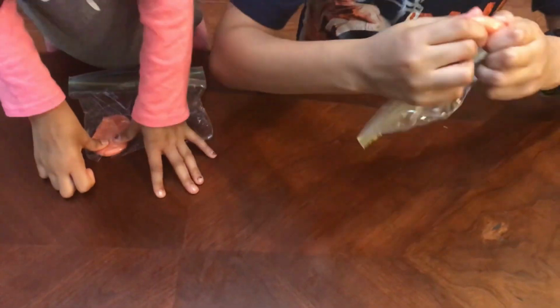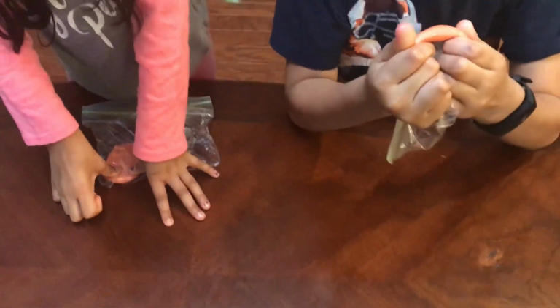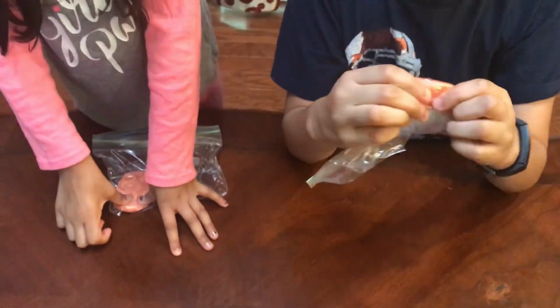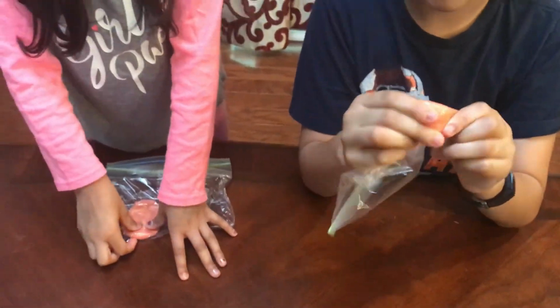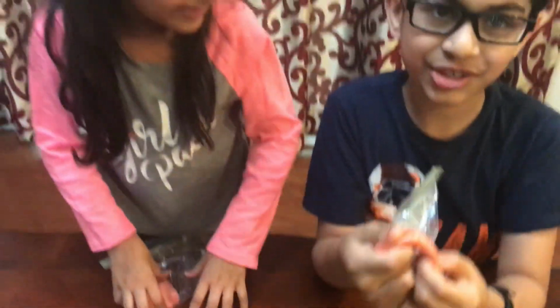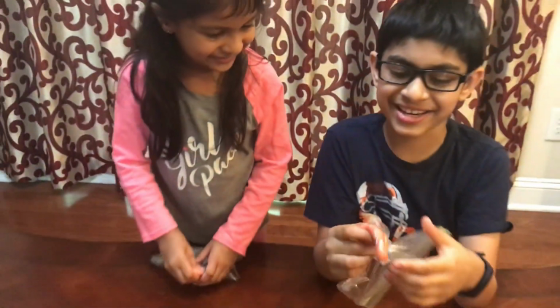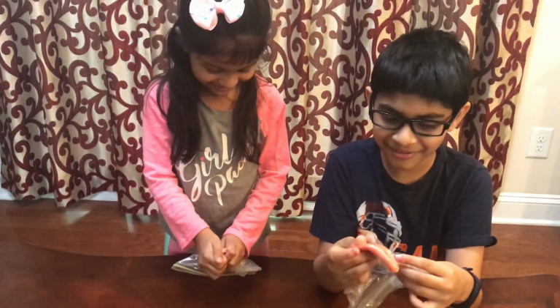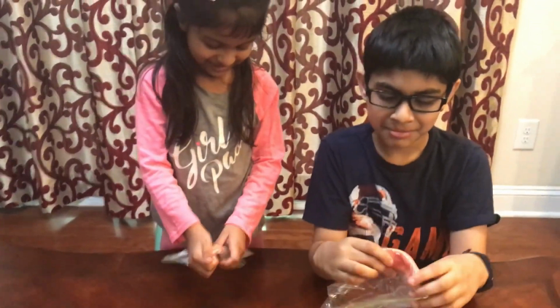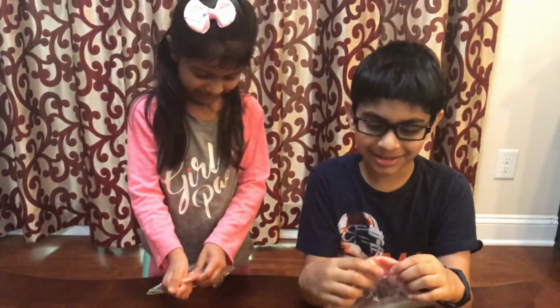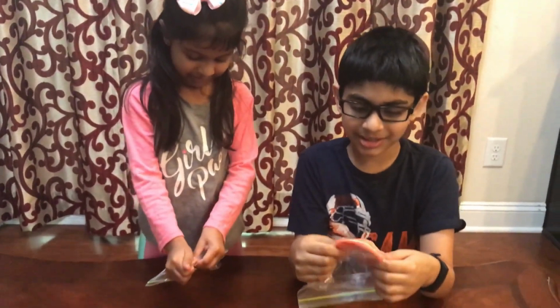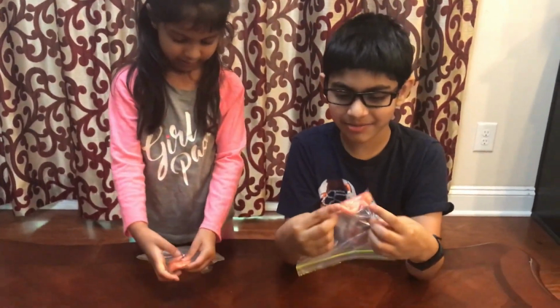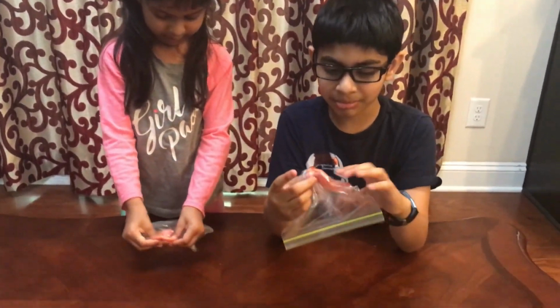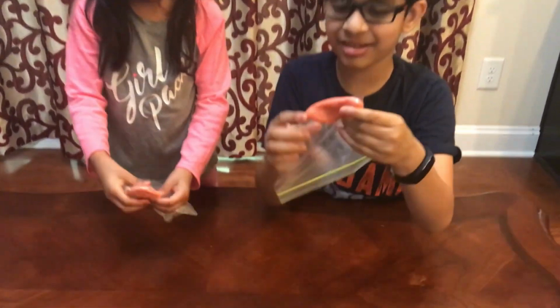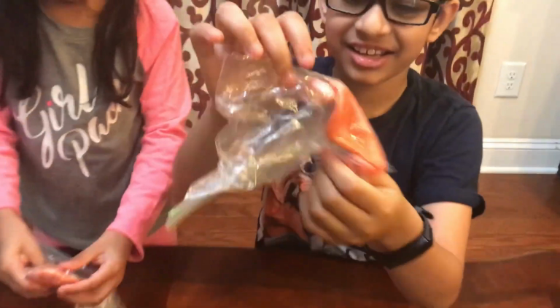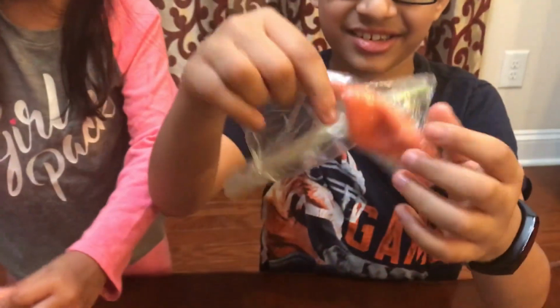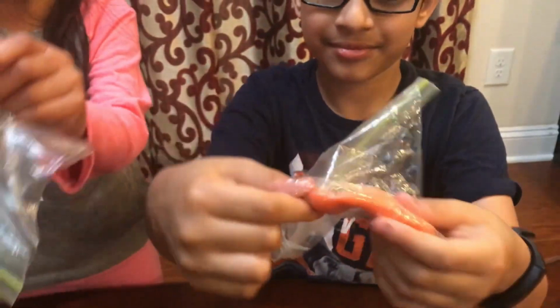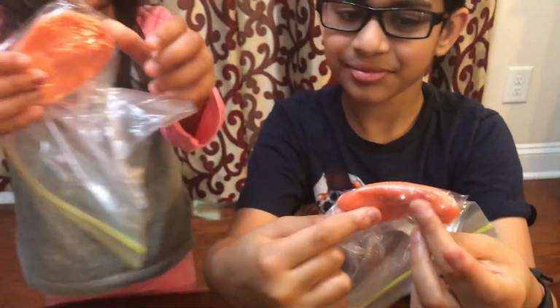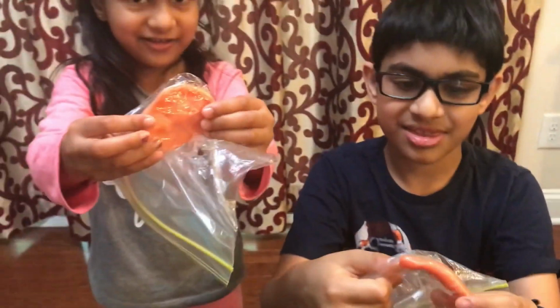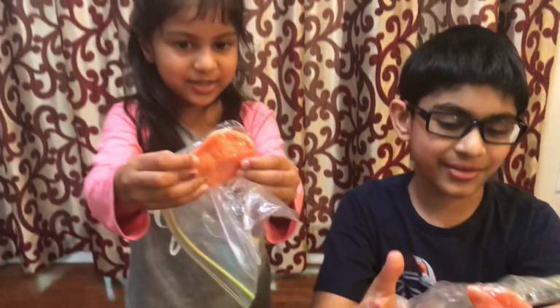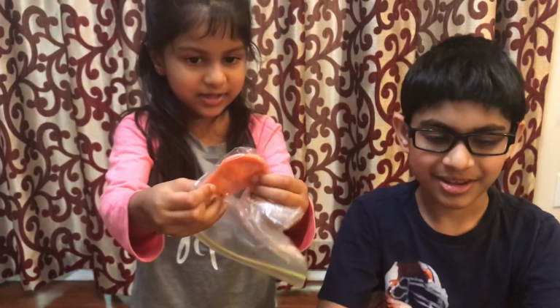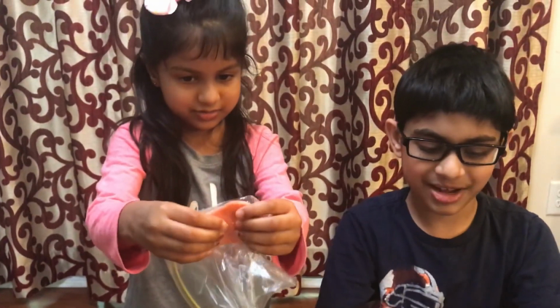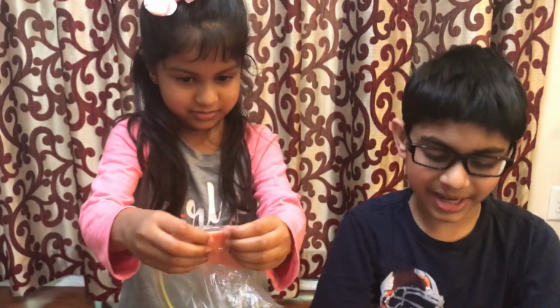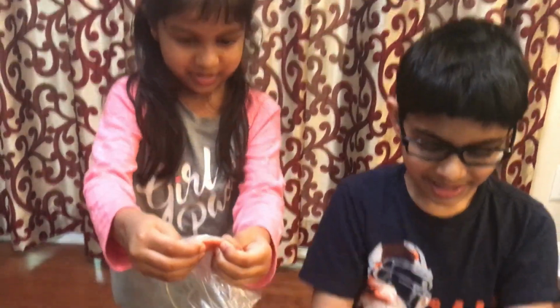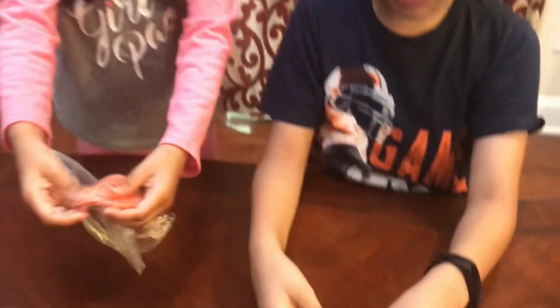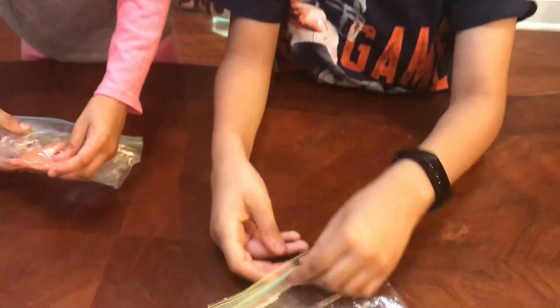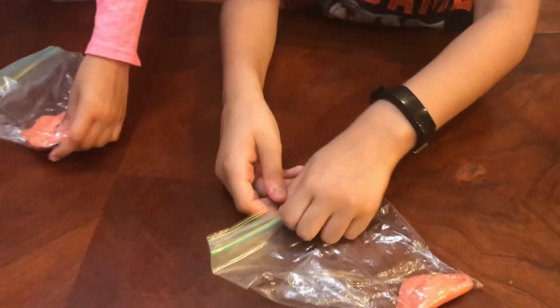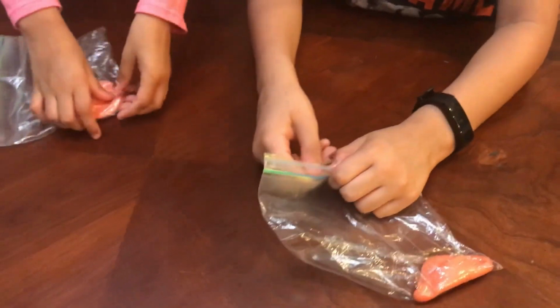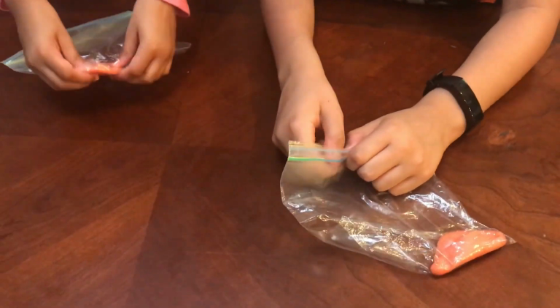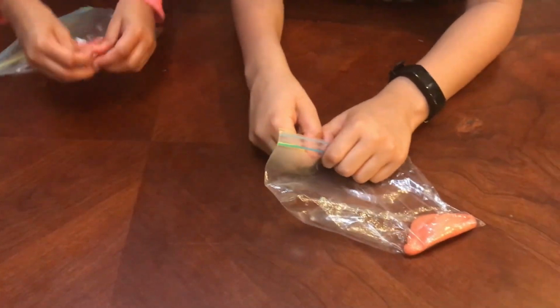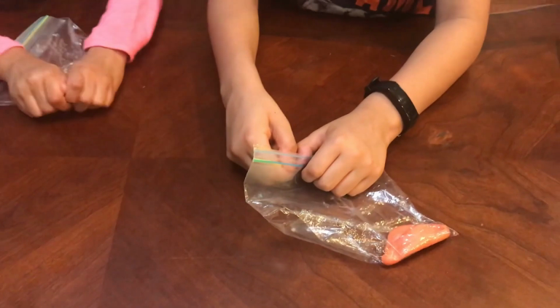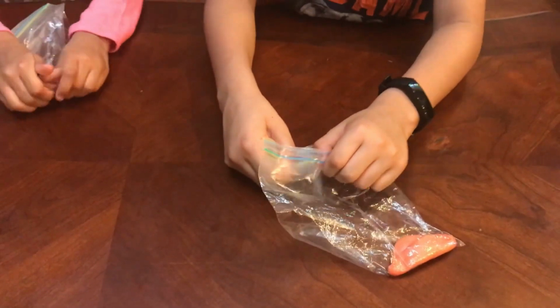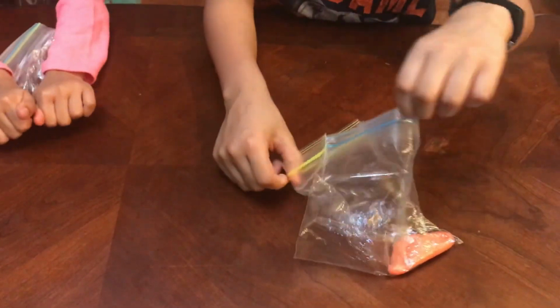Mine is even more orange. By now all the colors have blended — it's orange, or red. It should be softer than the sedimentary rock.